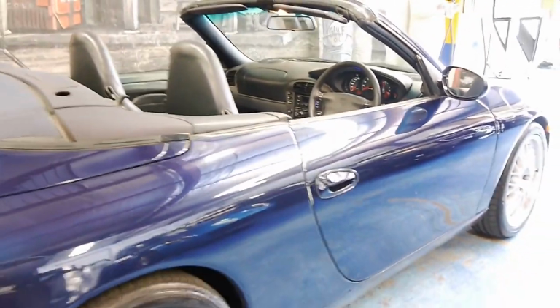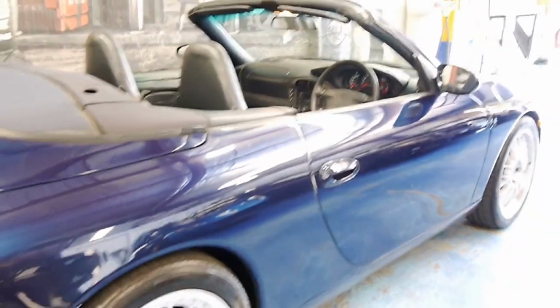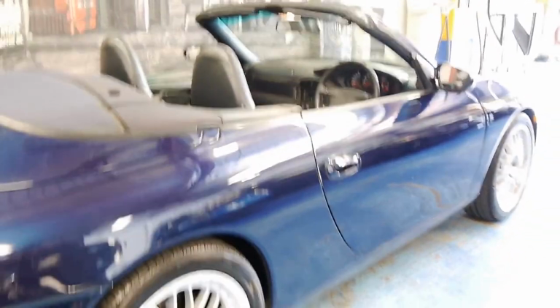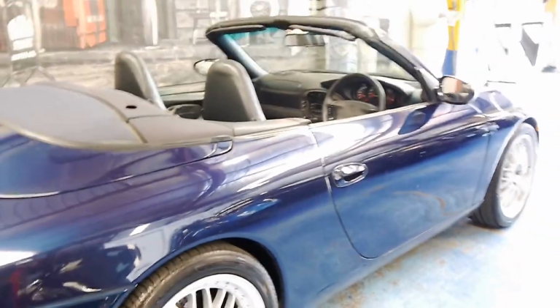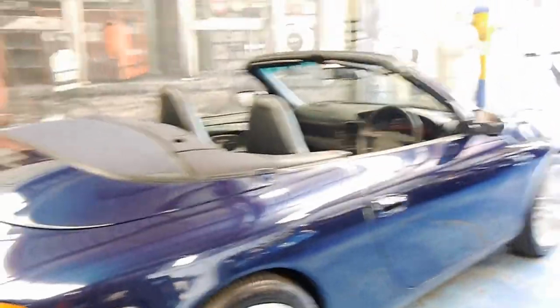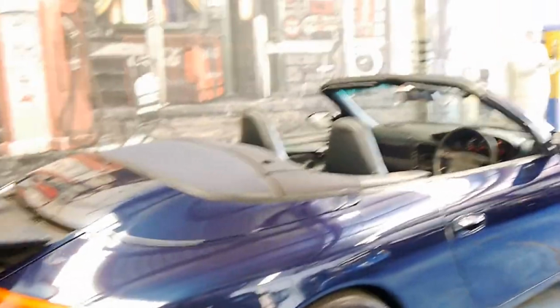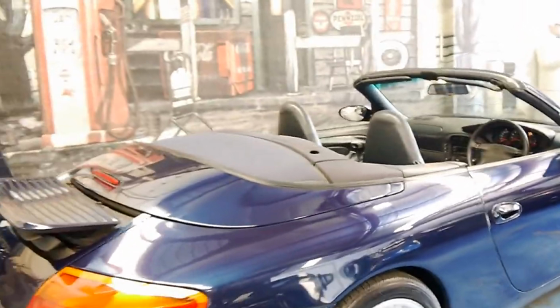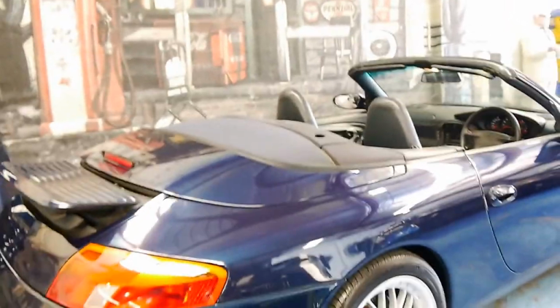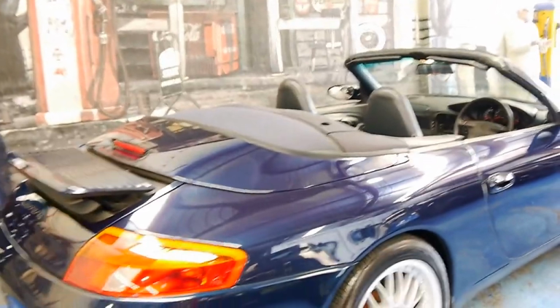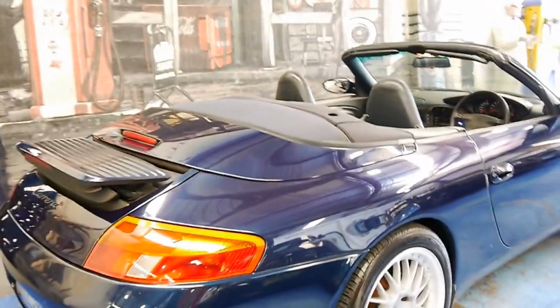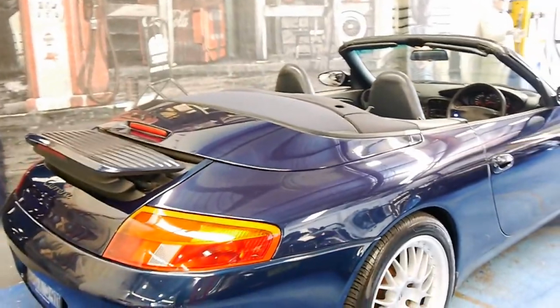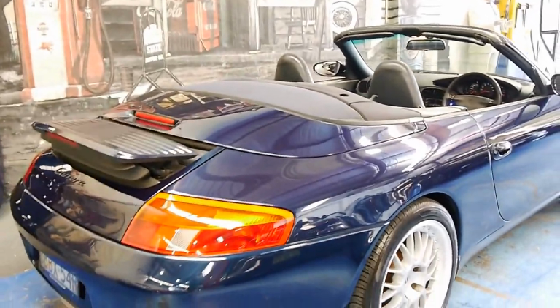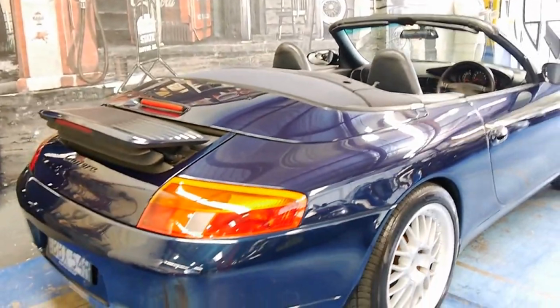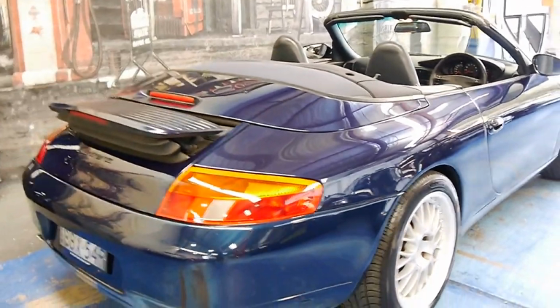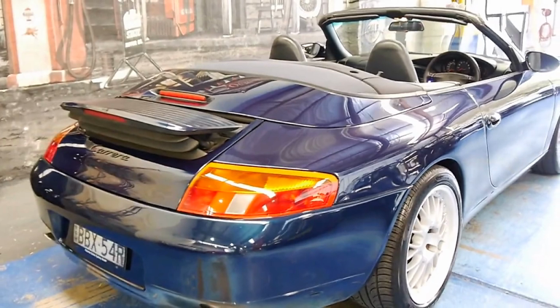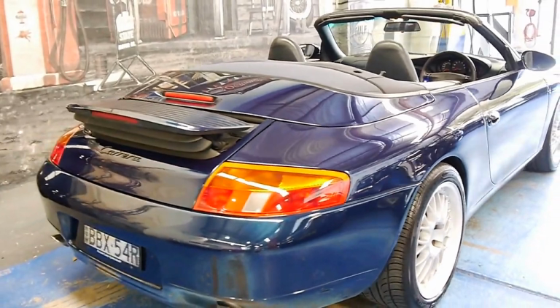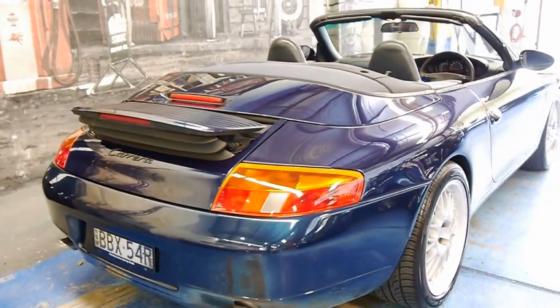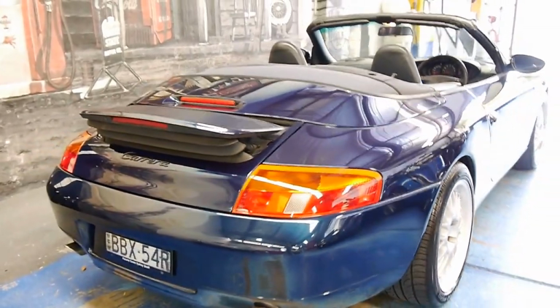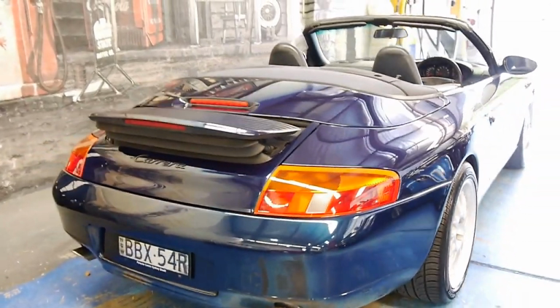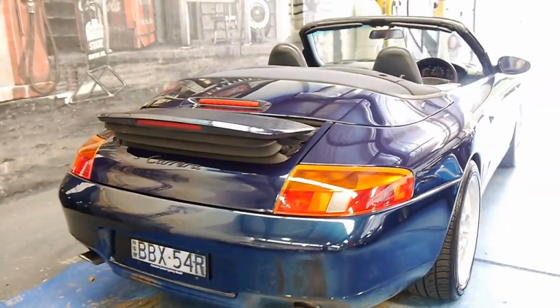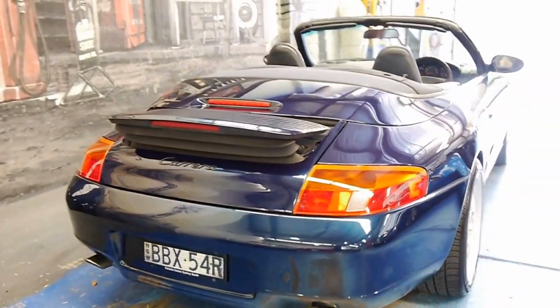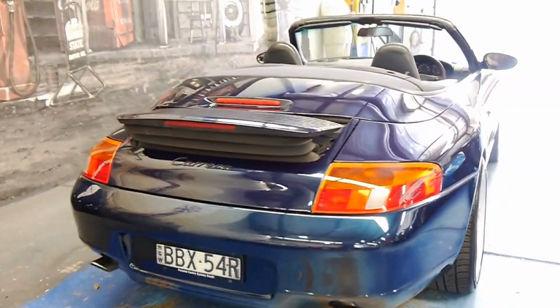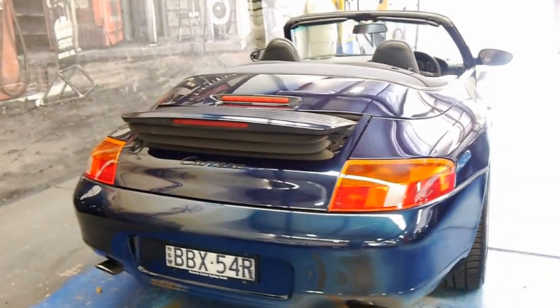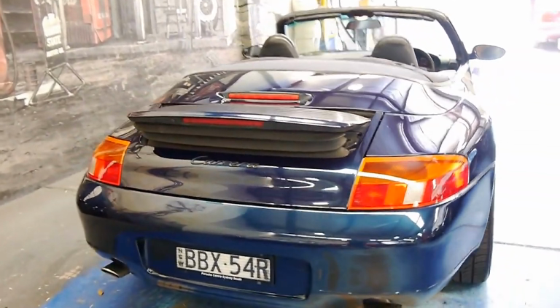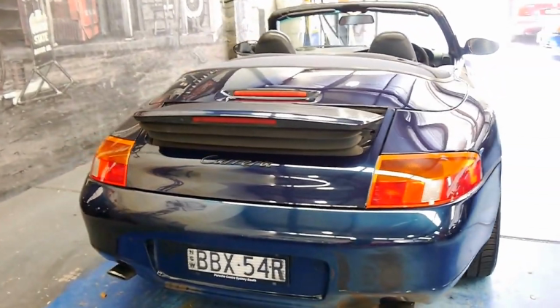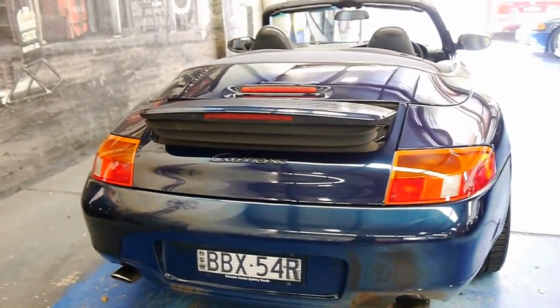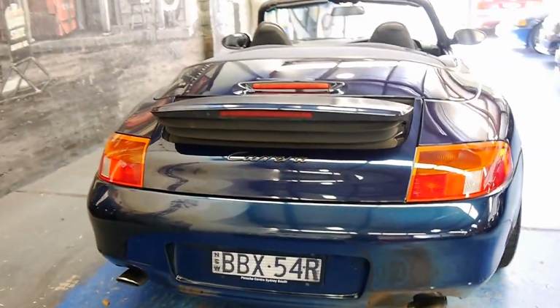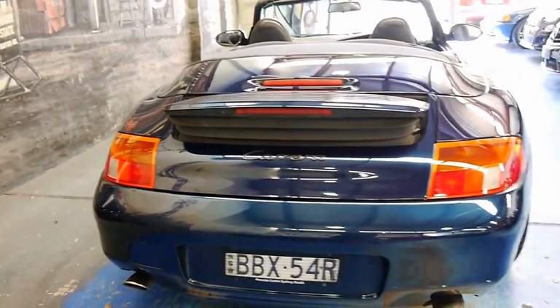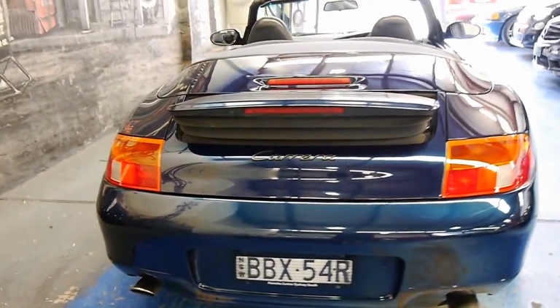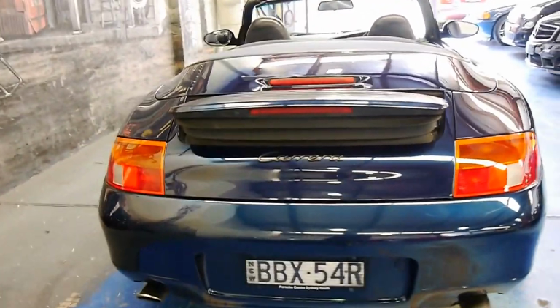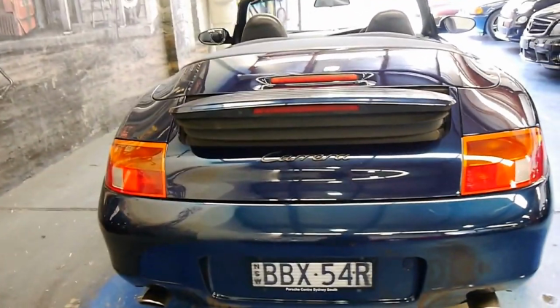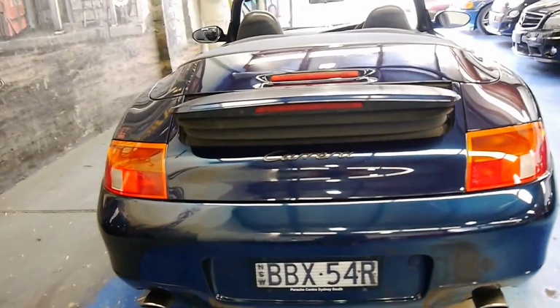It's got a hard top roof and soft top roof, obviously. And it really is just a beautiful car.